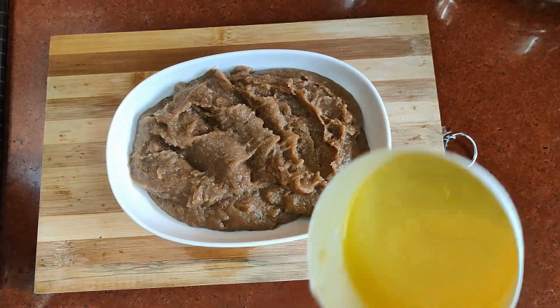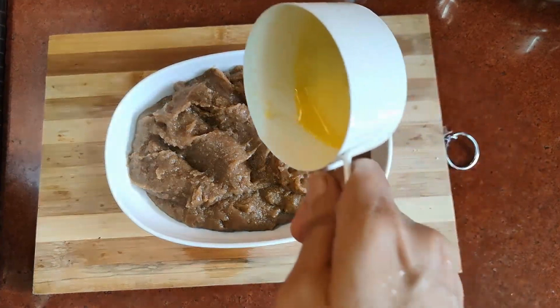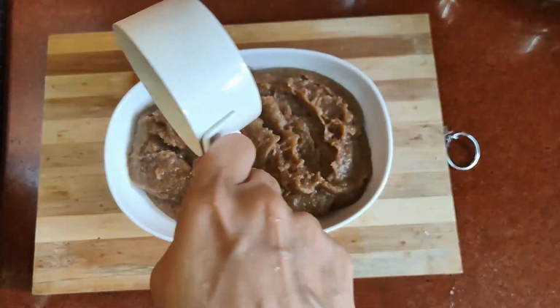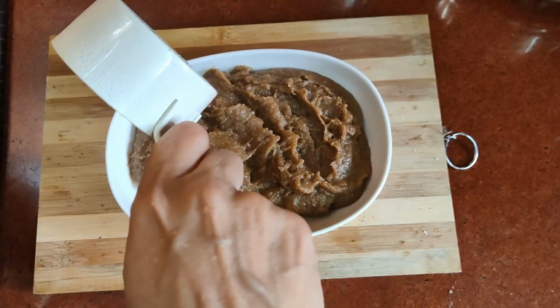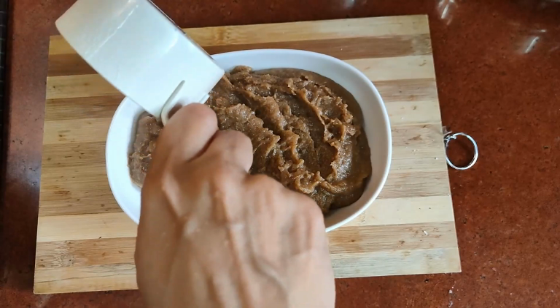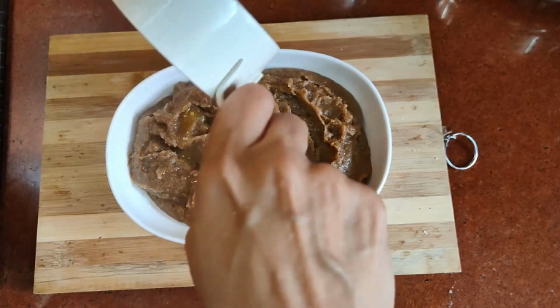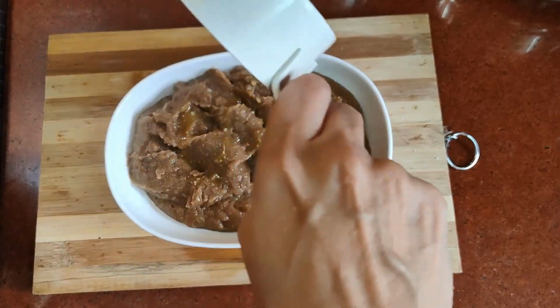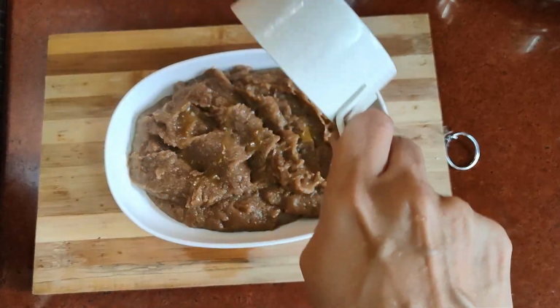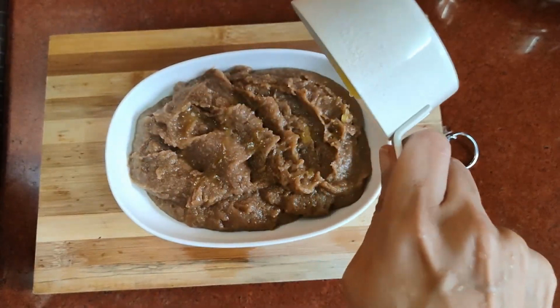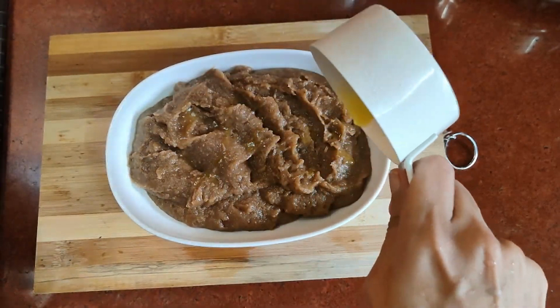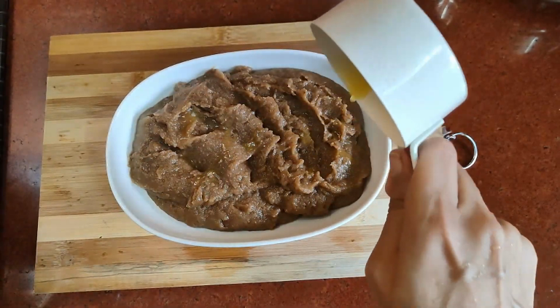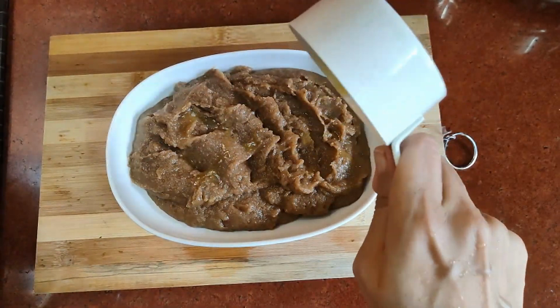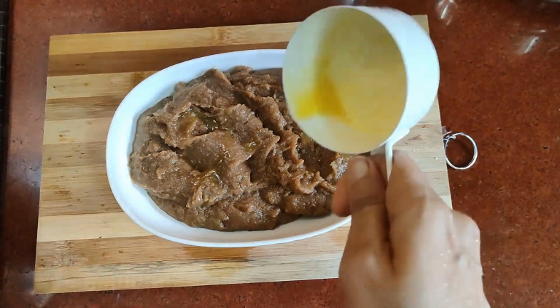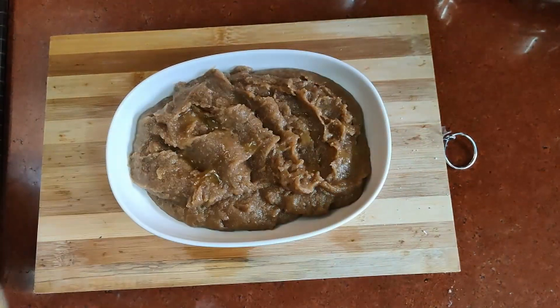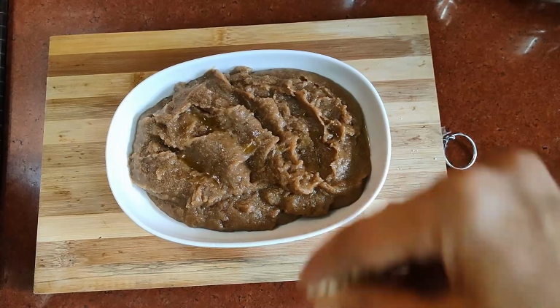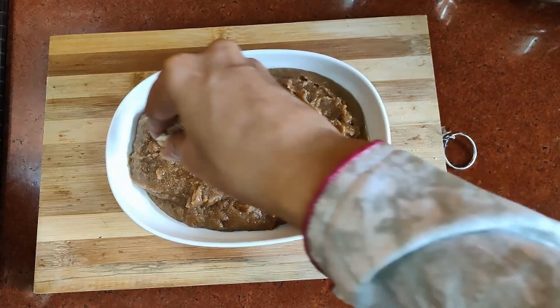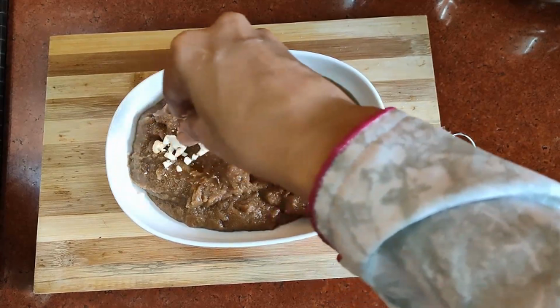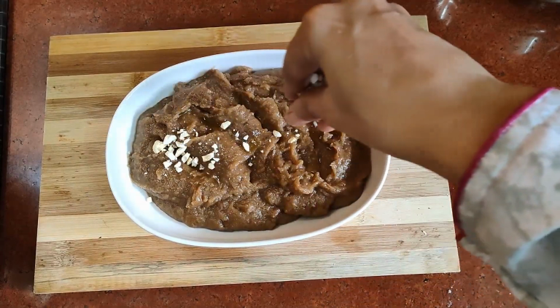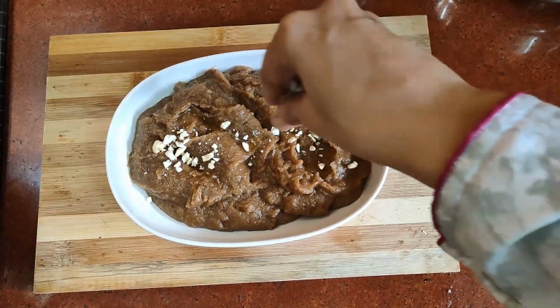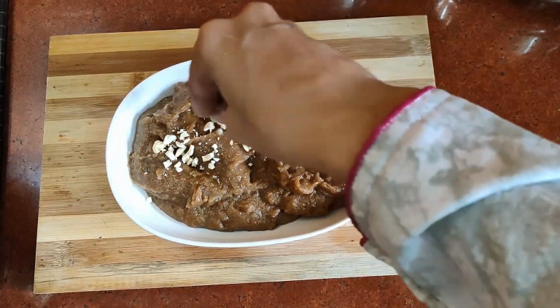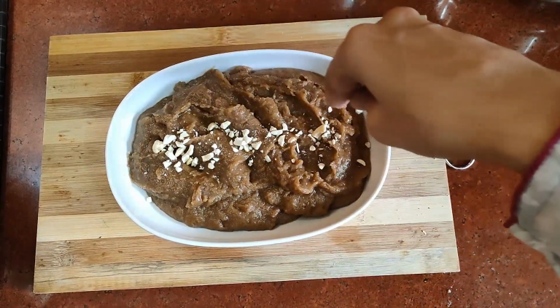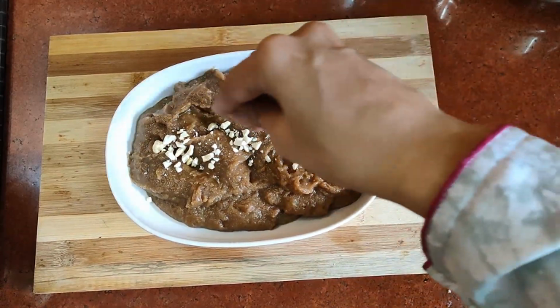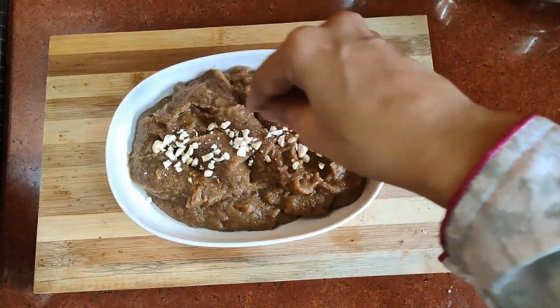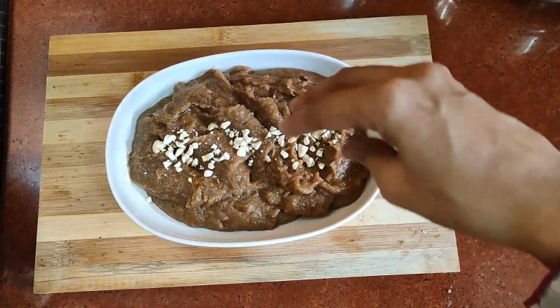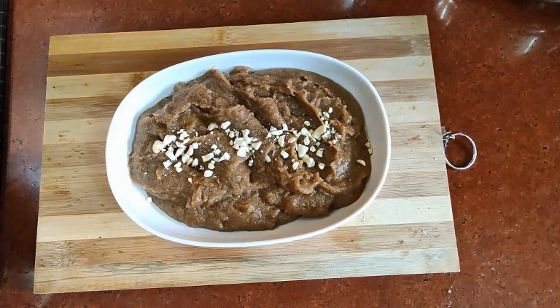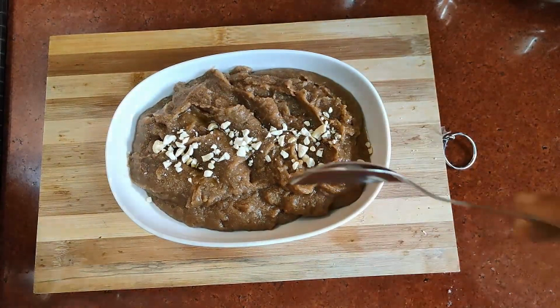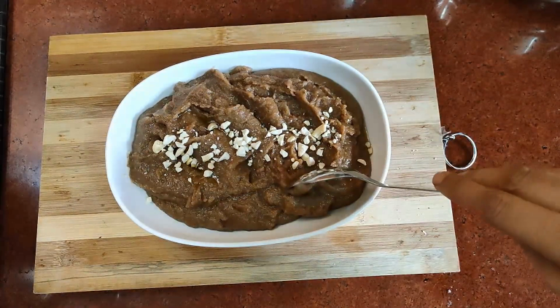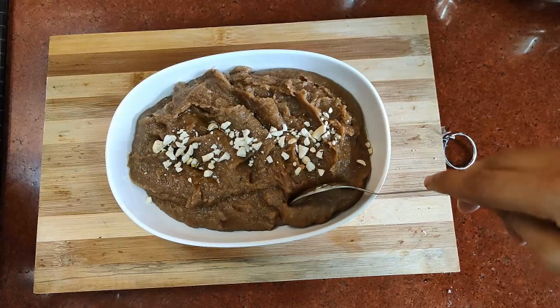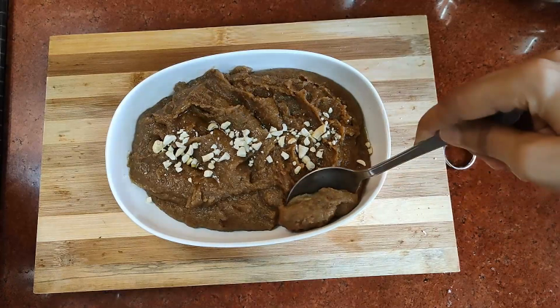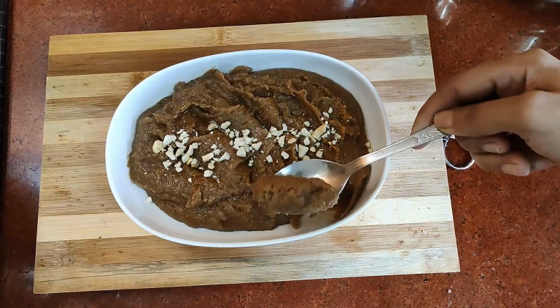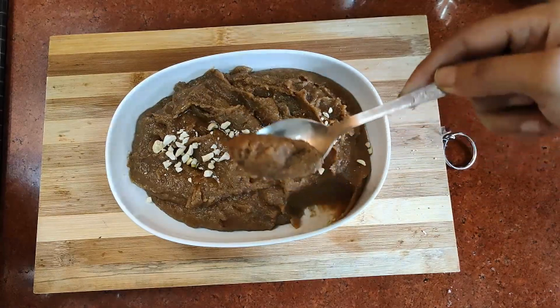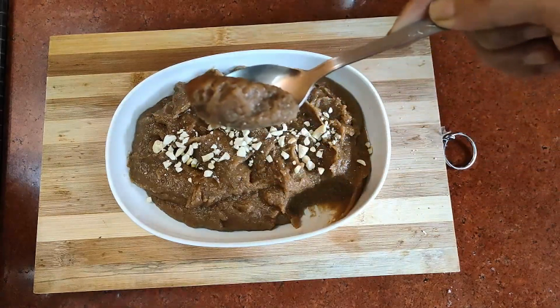I hope you like my recipe. If you want more such recipes, please subscribe to my channel, comment on how you liked the recipe, stay connected, and until next time, goodbye.